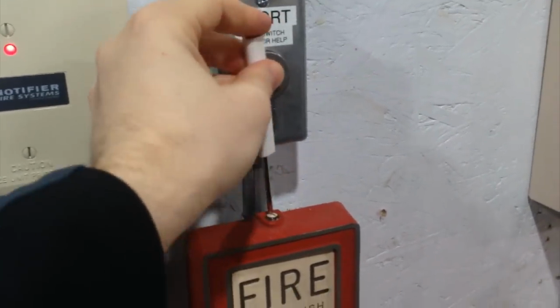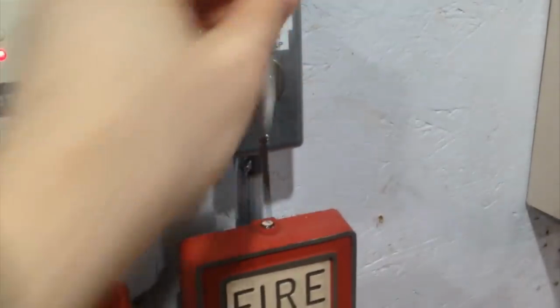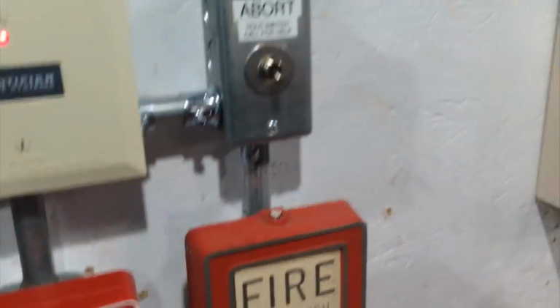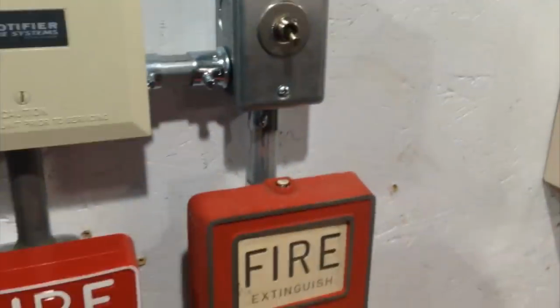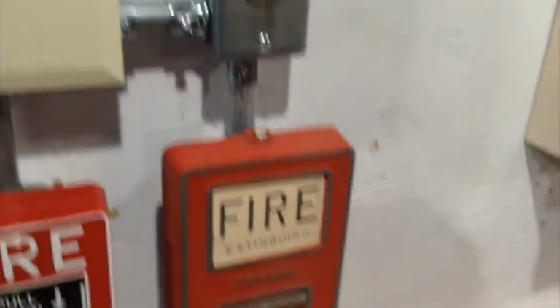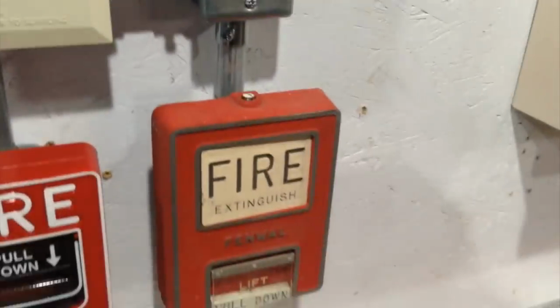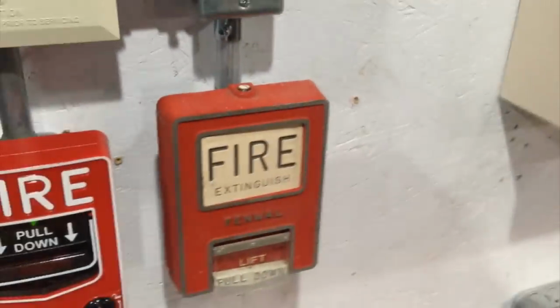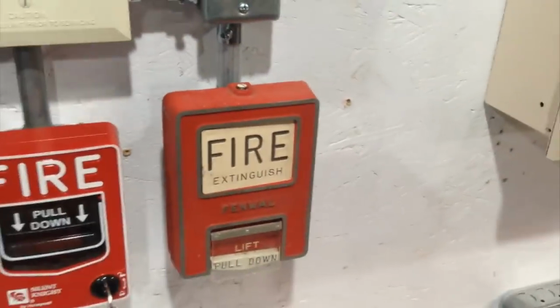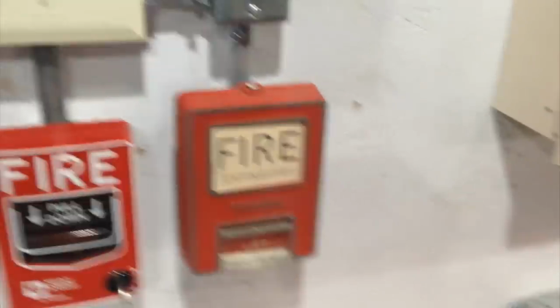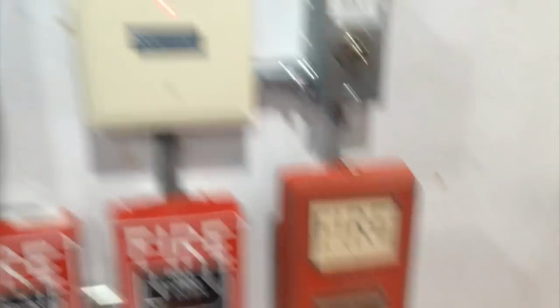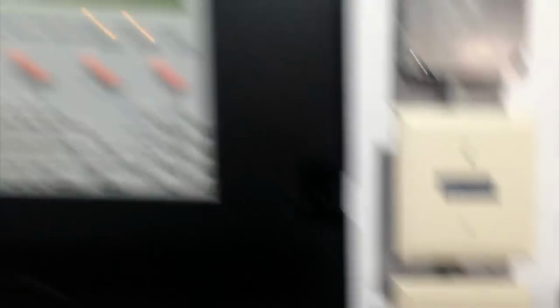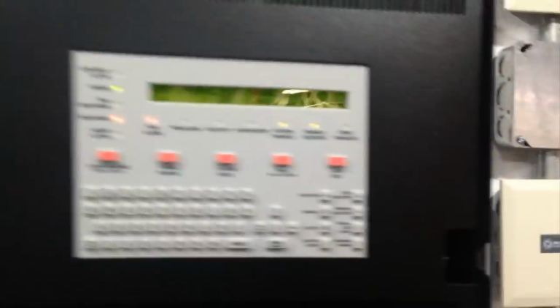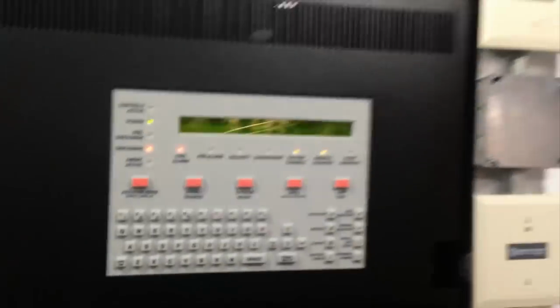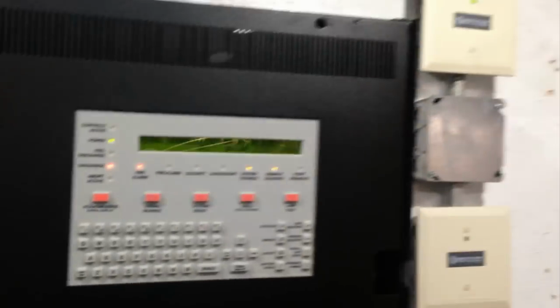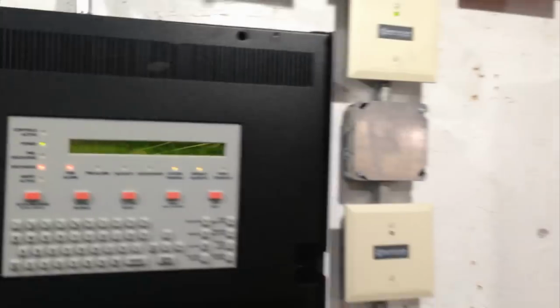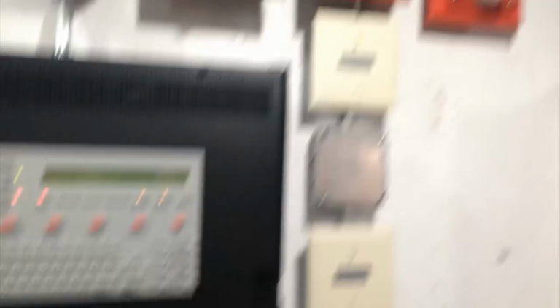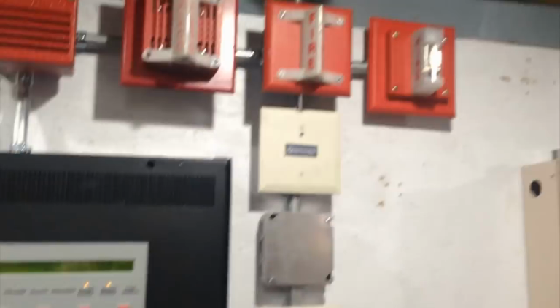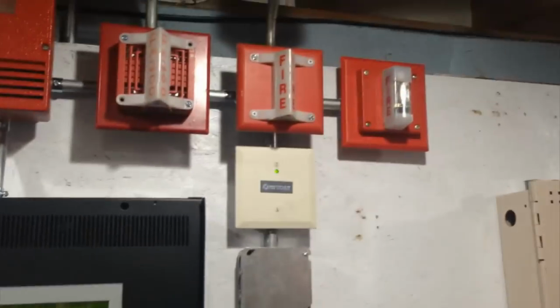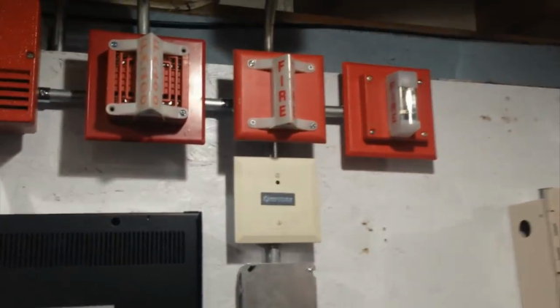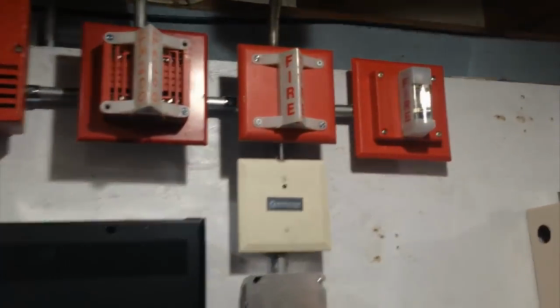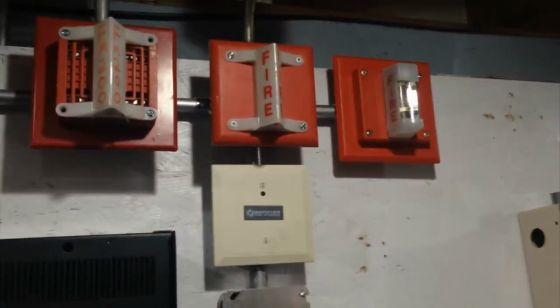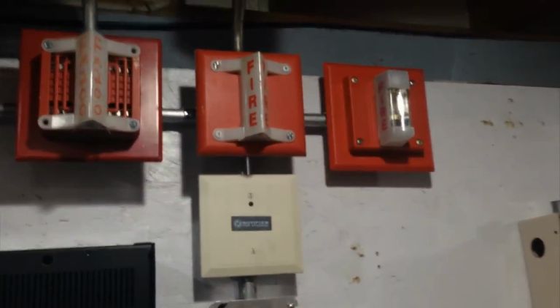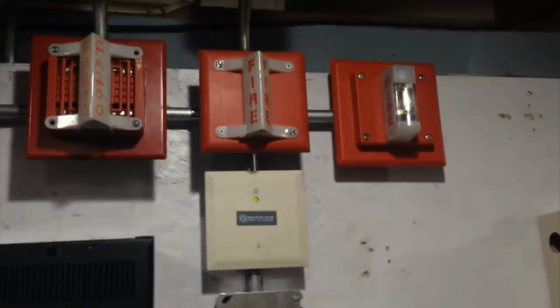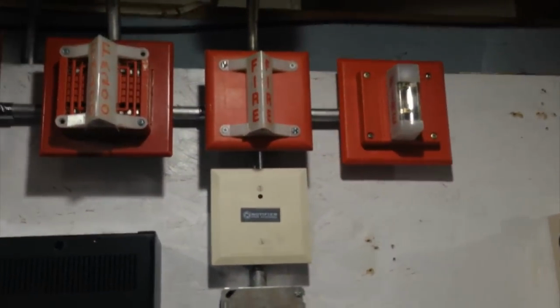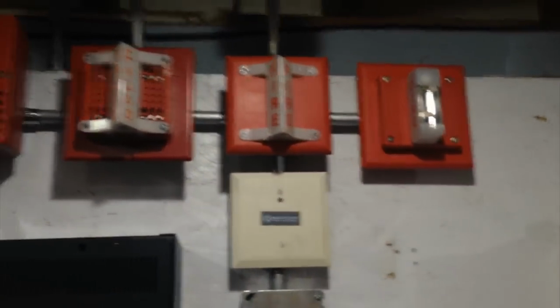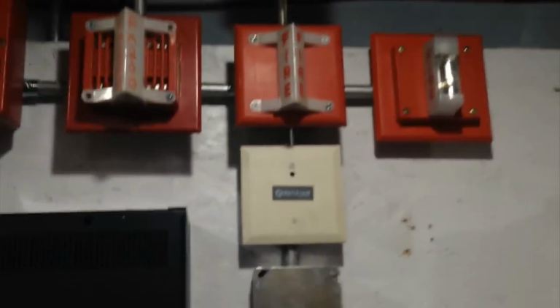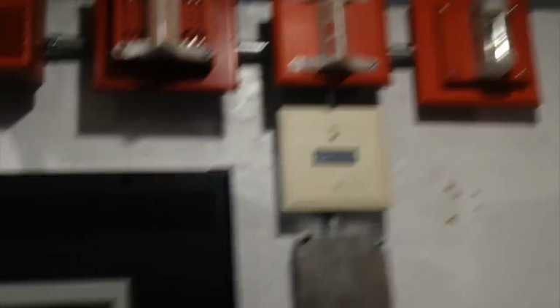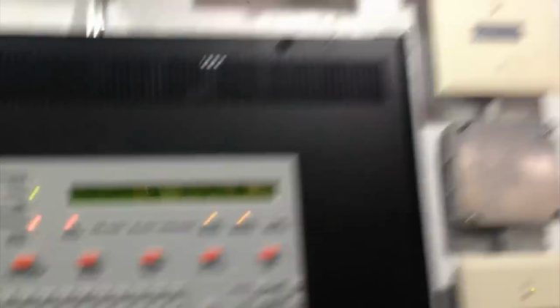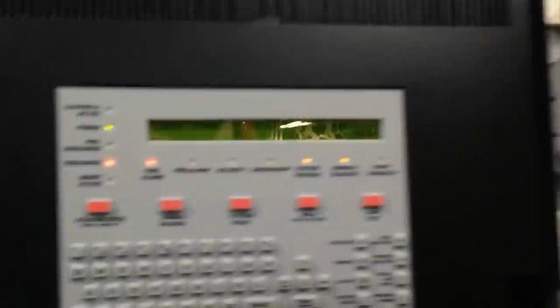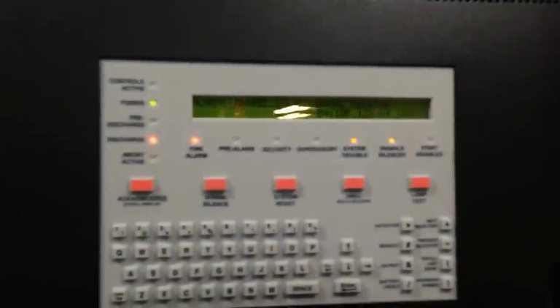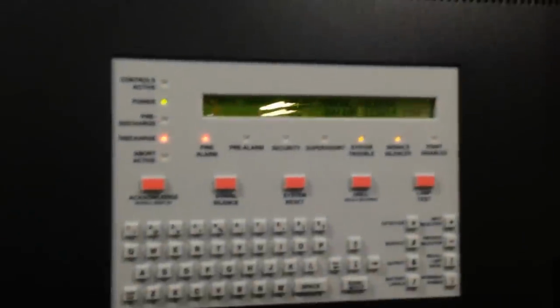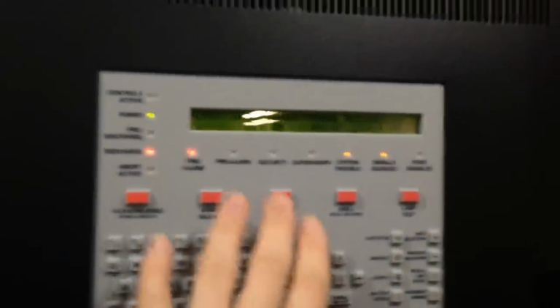It's got a spring-loaded toggle switch — it self-resets, which is kind of nice. Post-release is back on, and we'll do a reset.